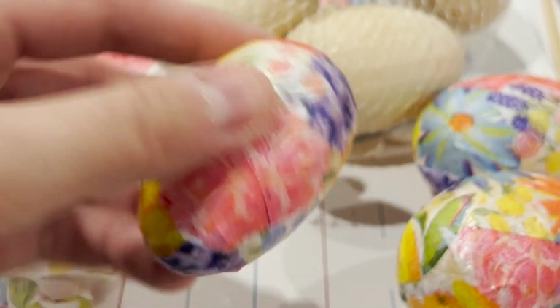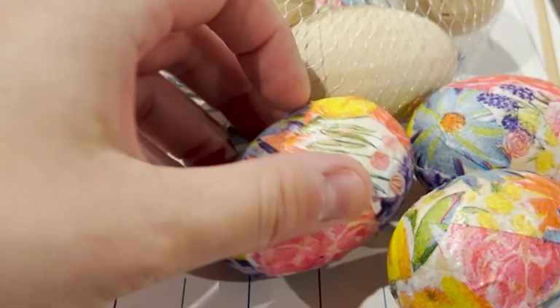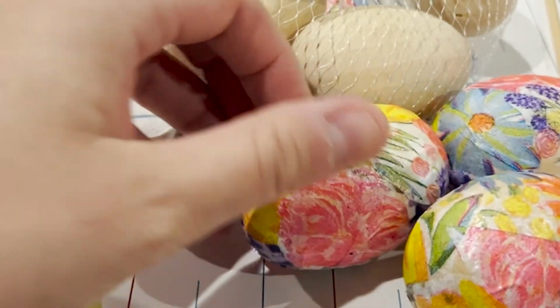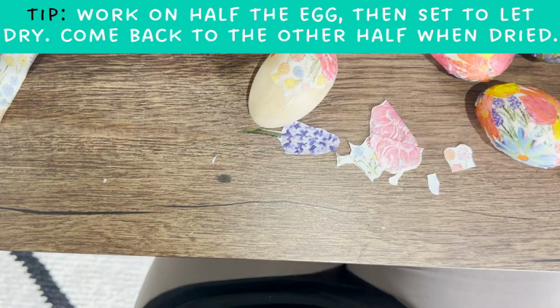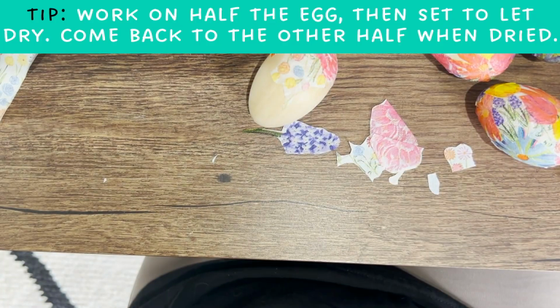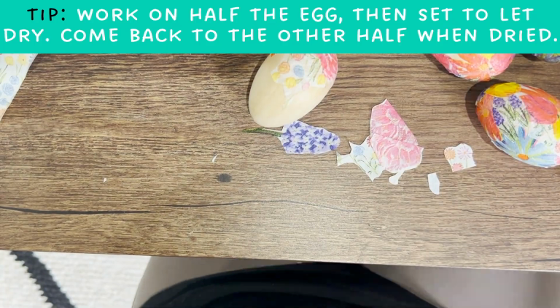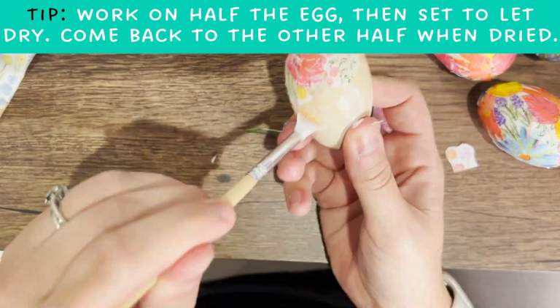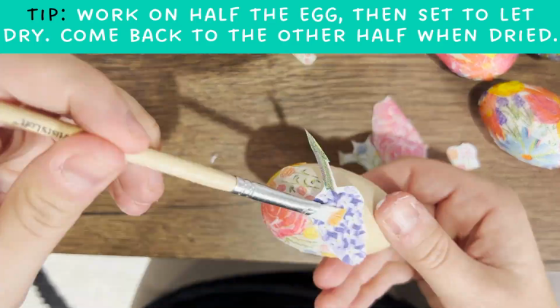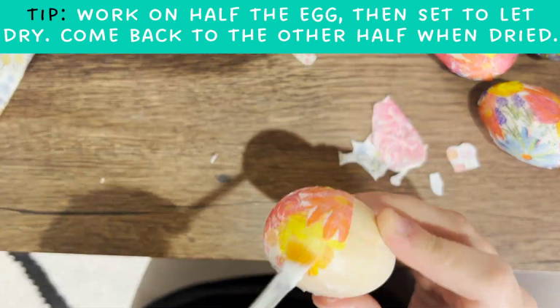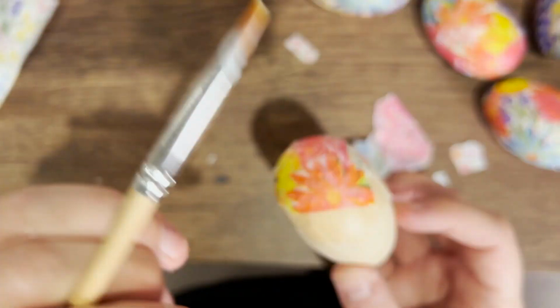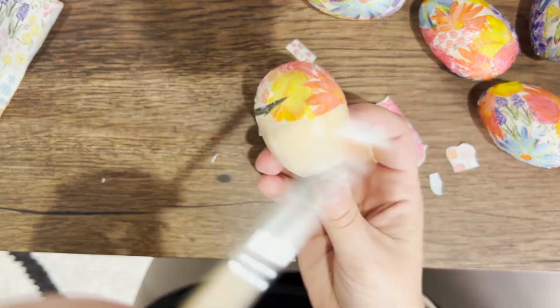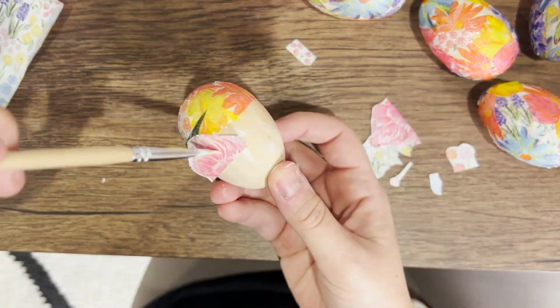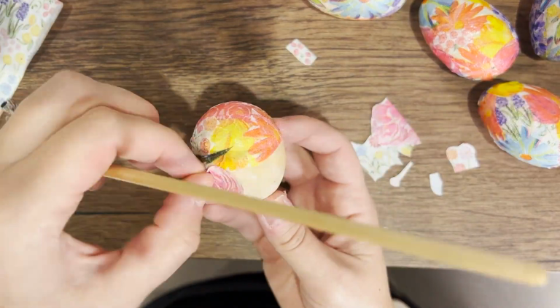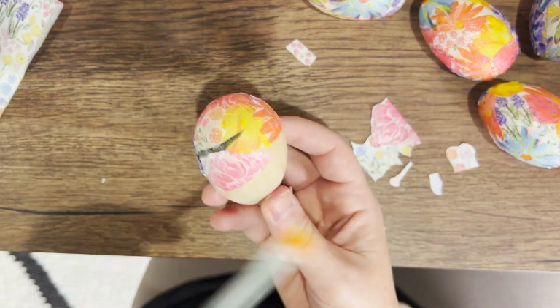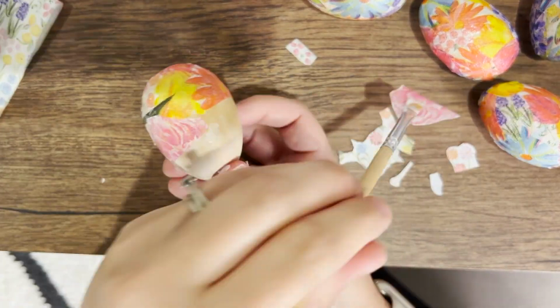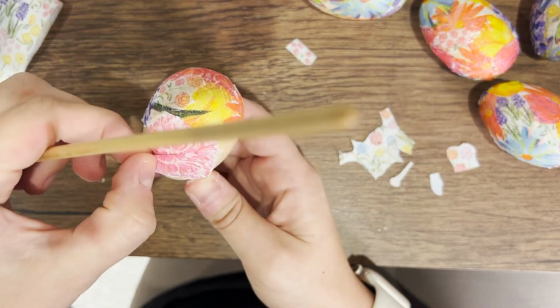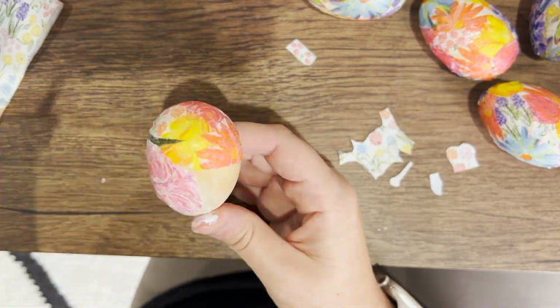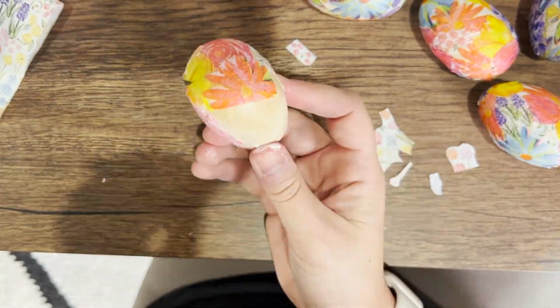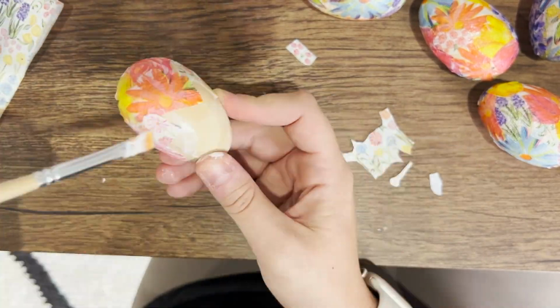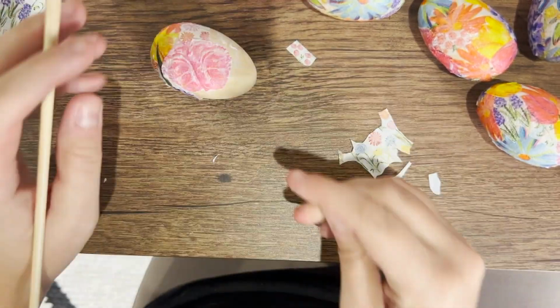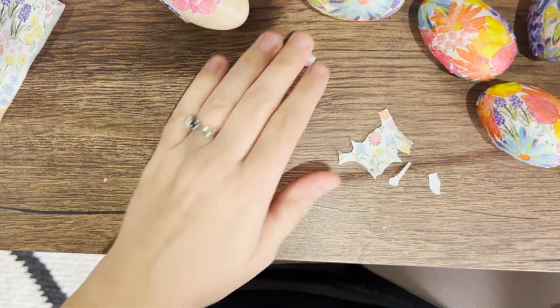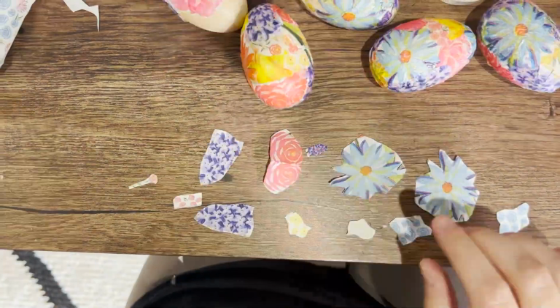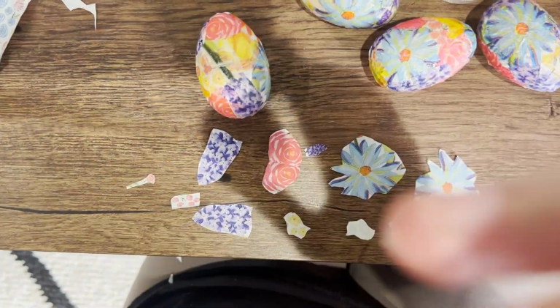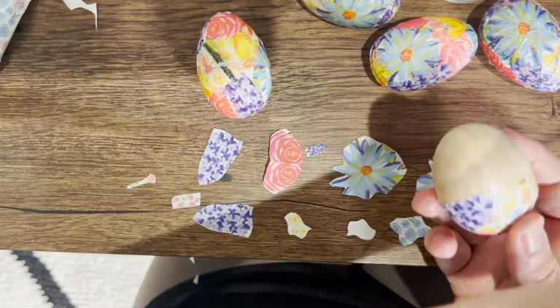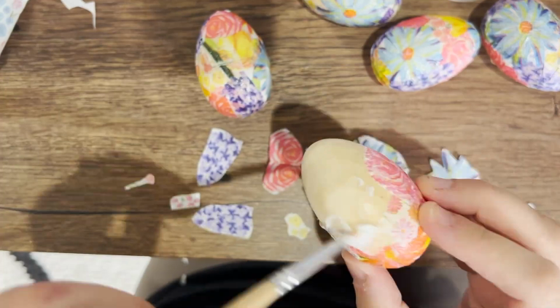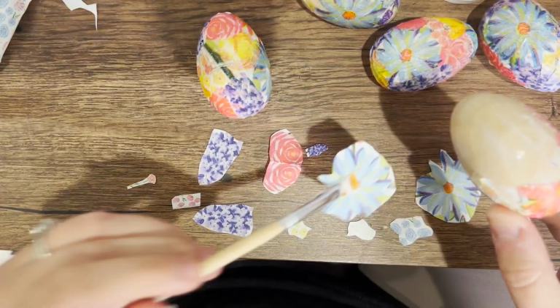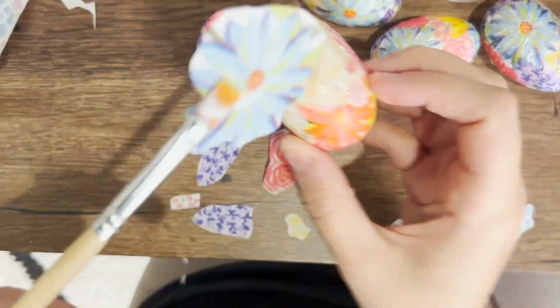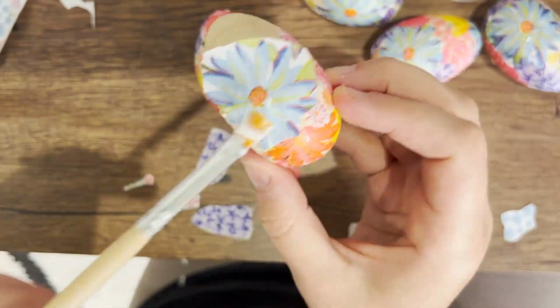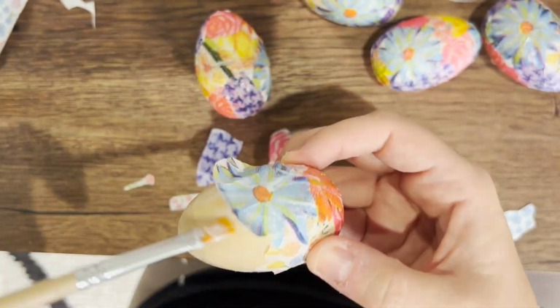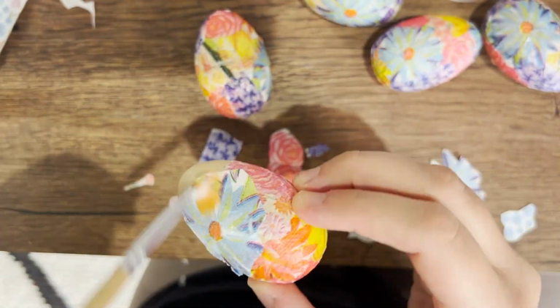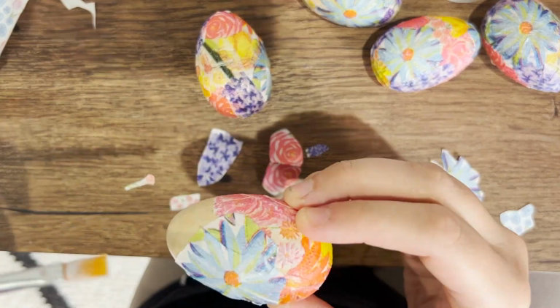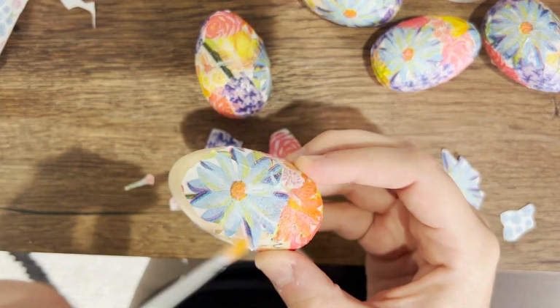One thing I found helpful is to work on half the egg and then set it down to dry and pick it up later to finish the other half. It makes it easier to hold without getting your fingers sticky.